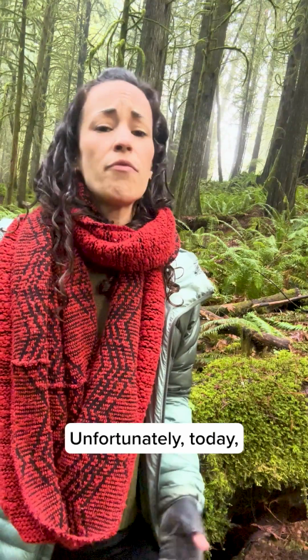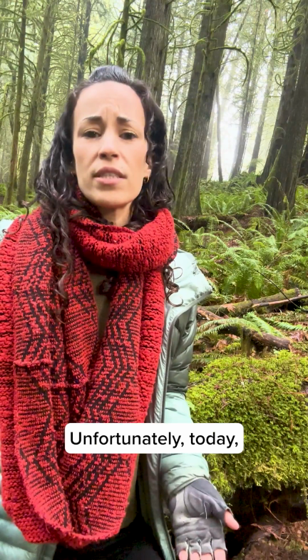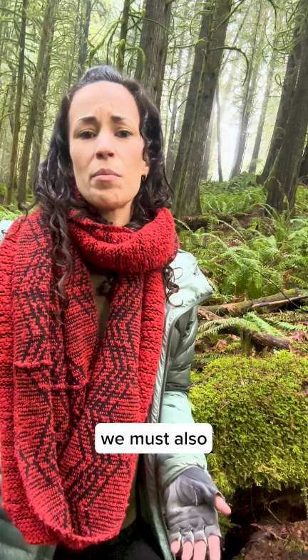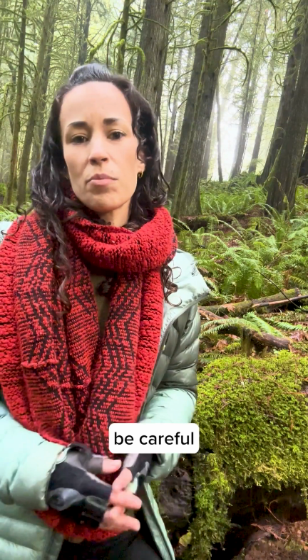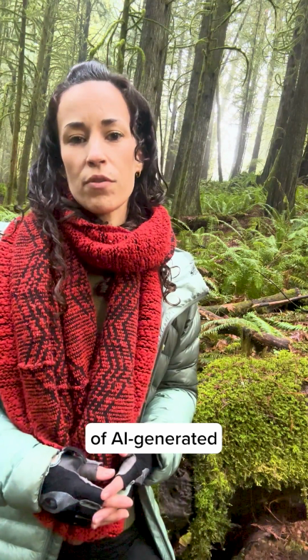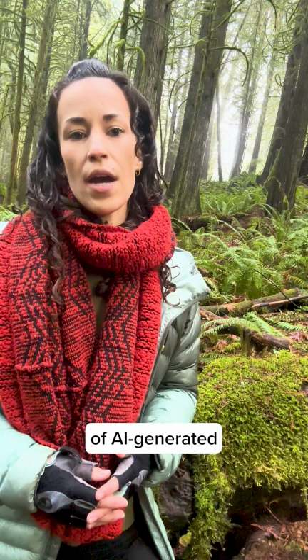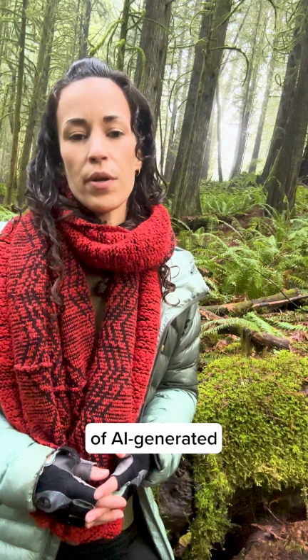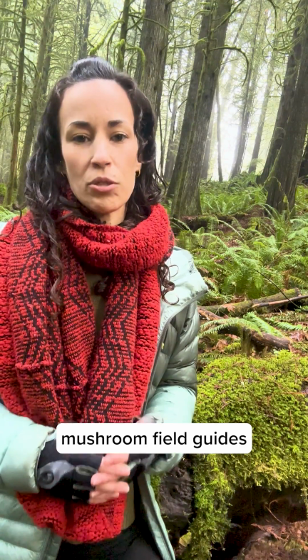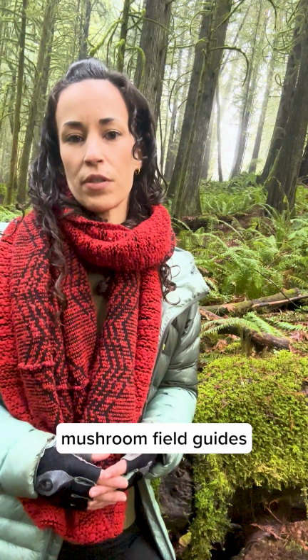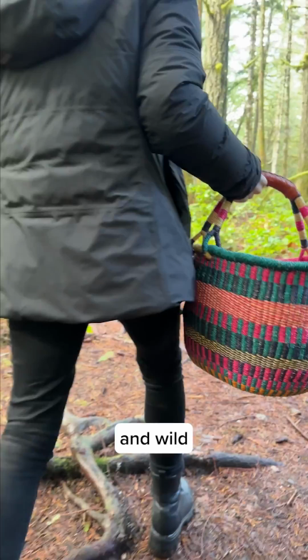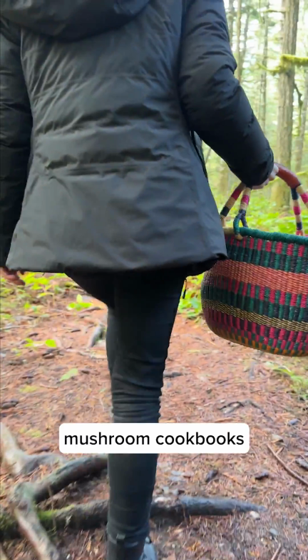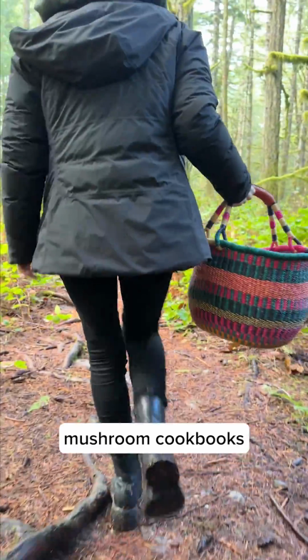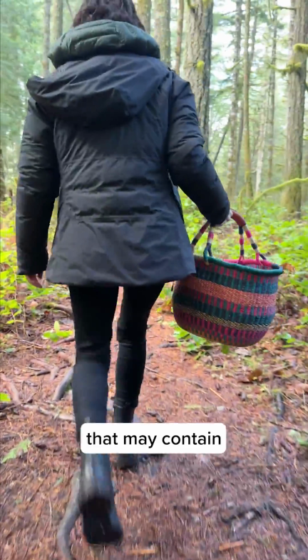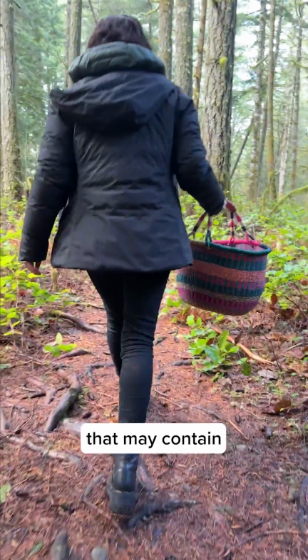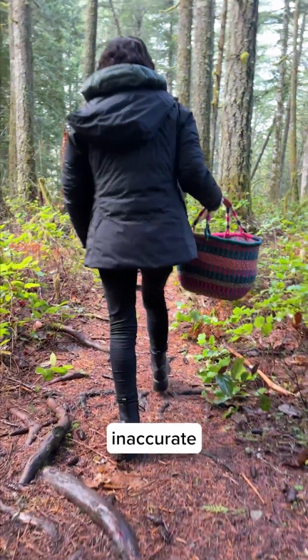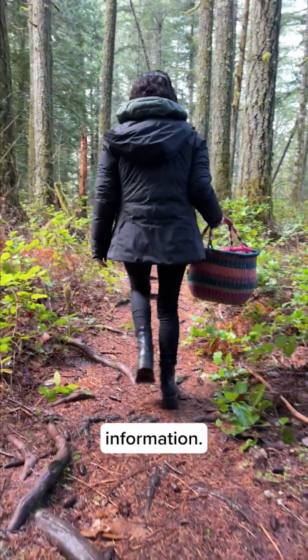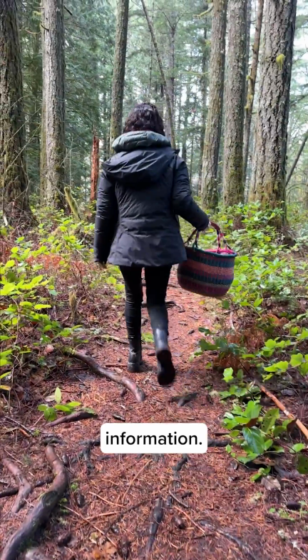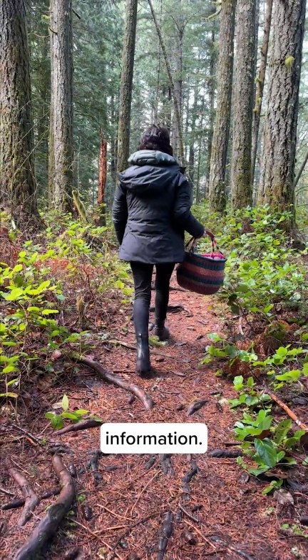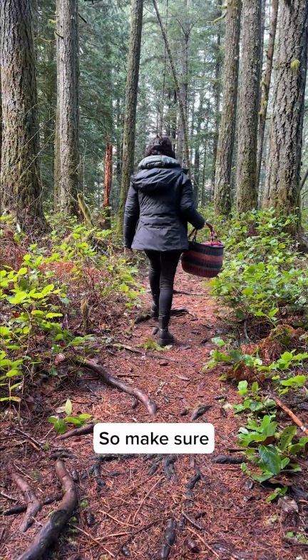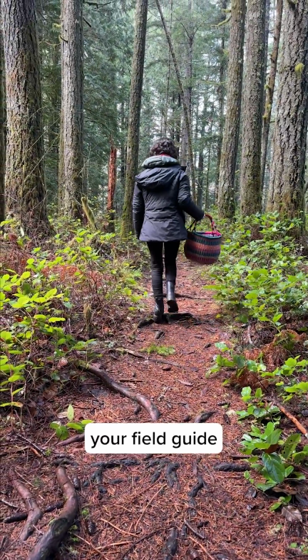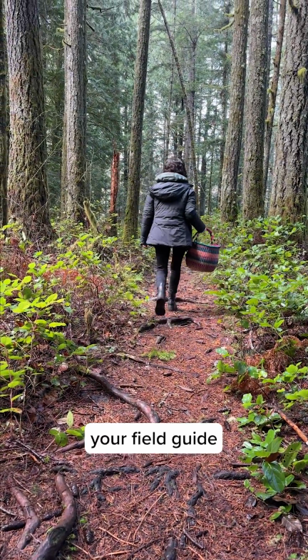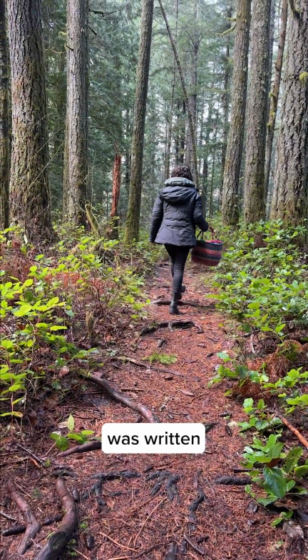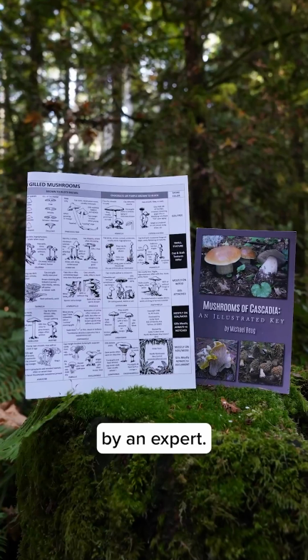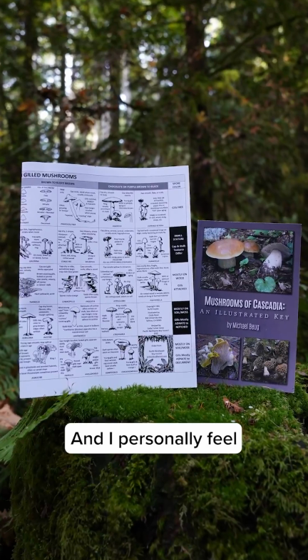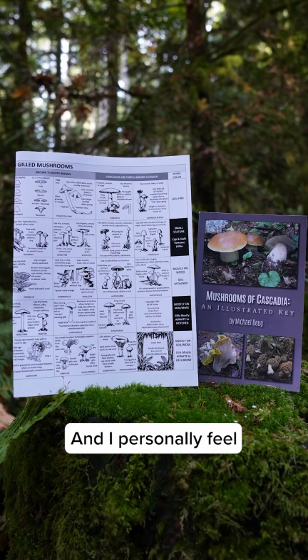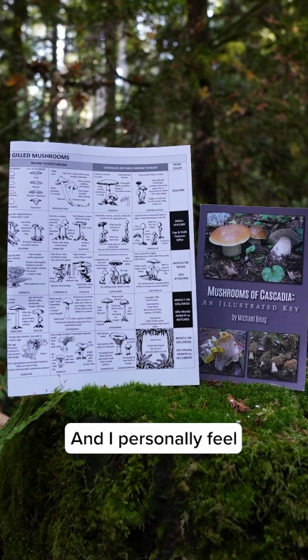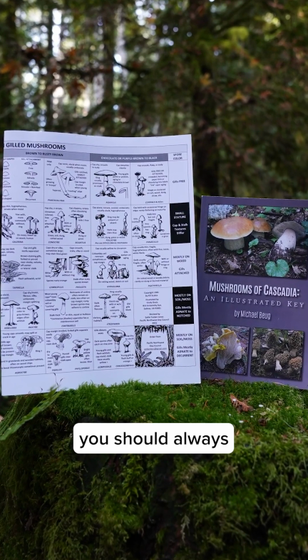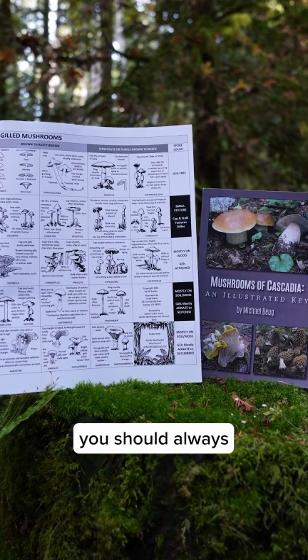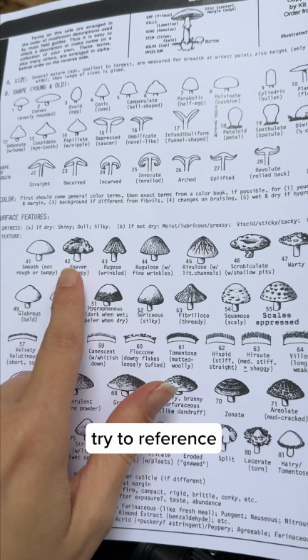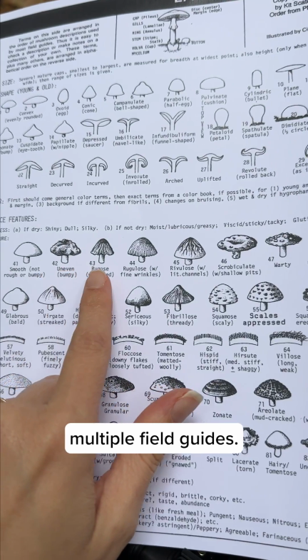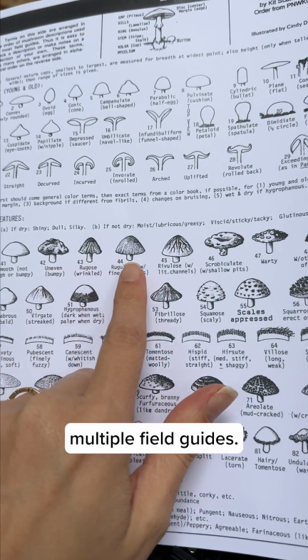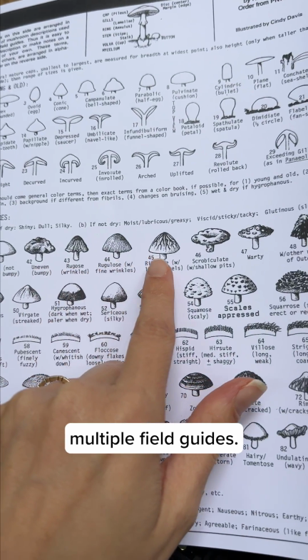Unfortunately, today we must also be careful of AI-generated mushroom field guides and wild mushroom cookbooks that may contain inaccurate information. So make sure your field guide was written by an expert, and I personally feel you should always try to reference multiple field guides.